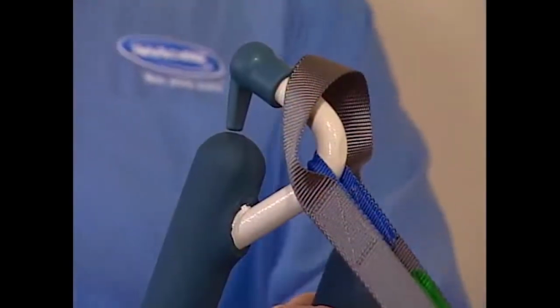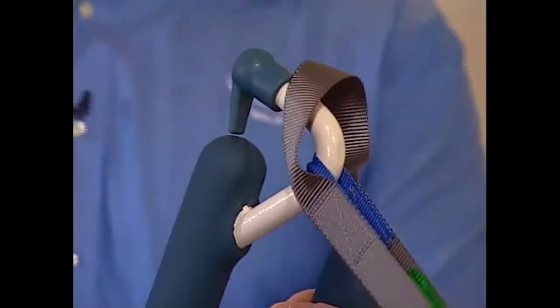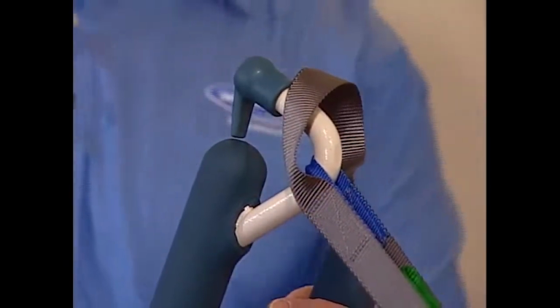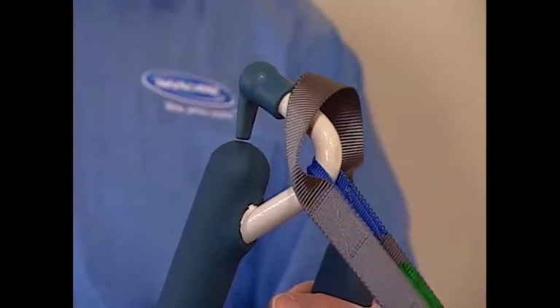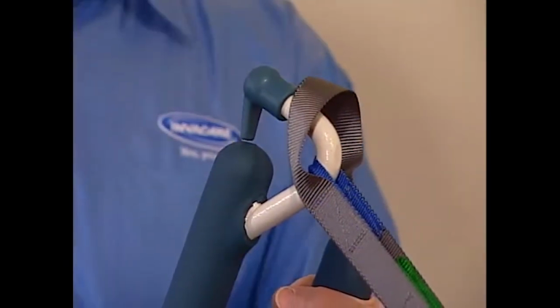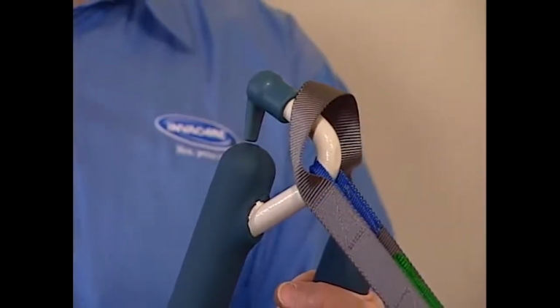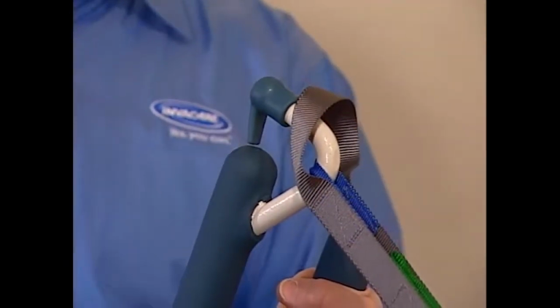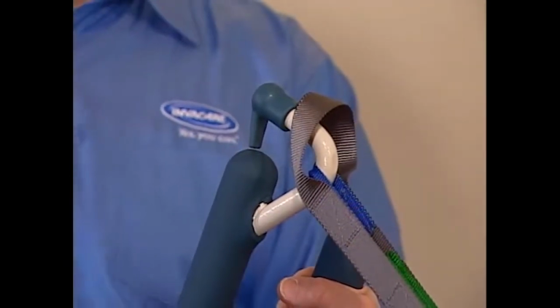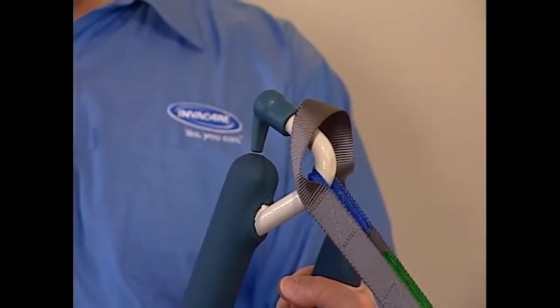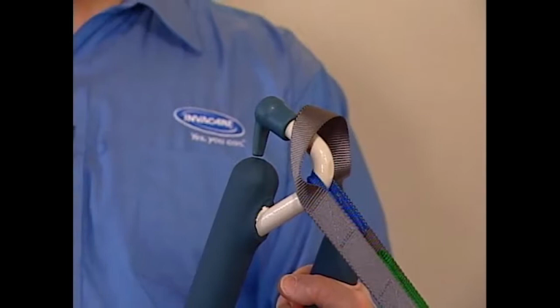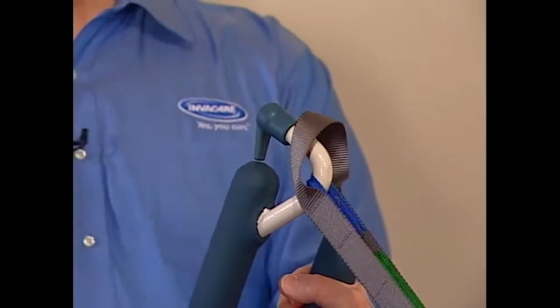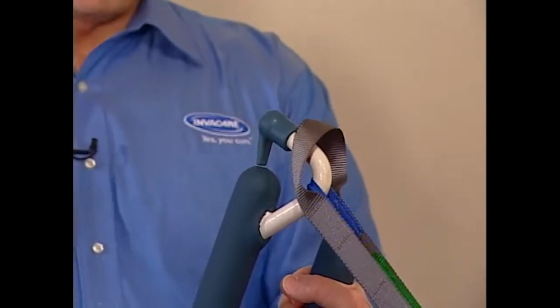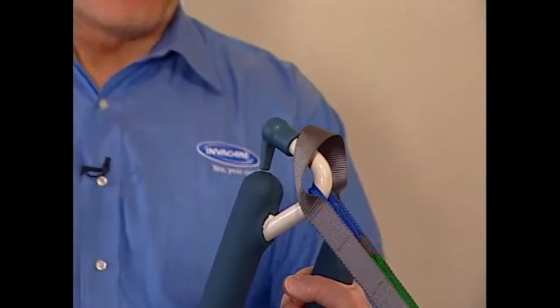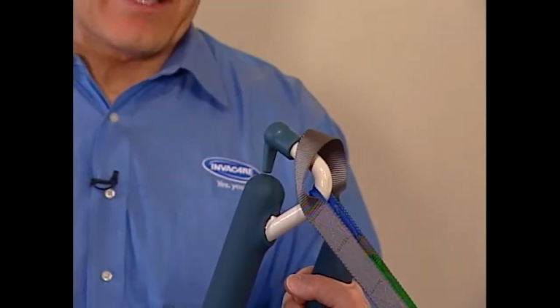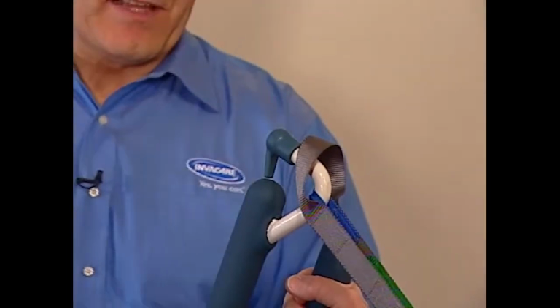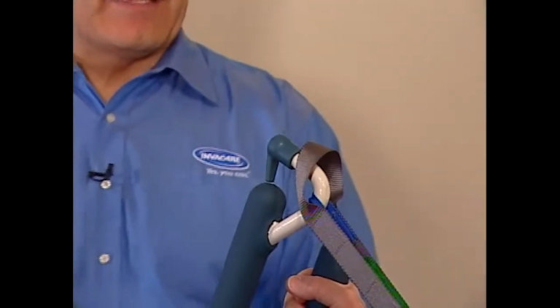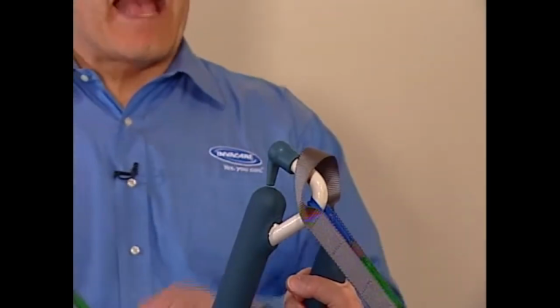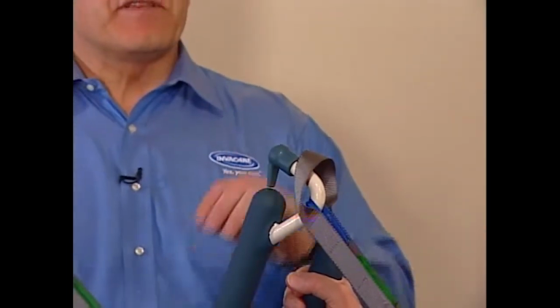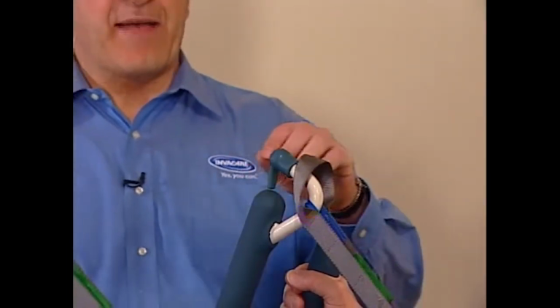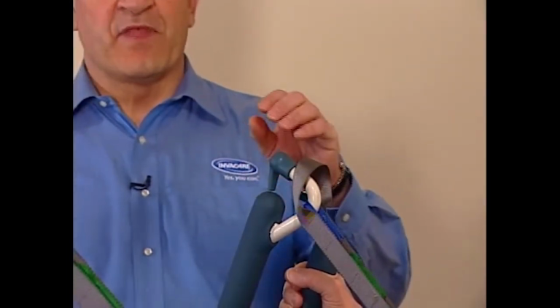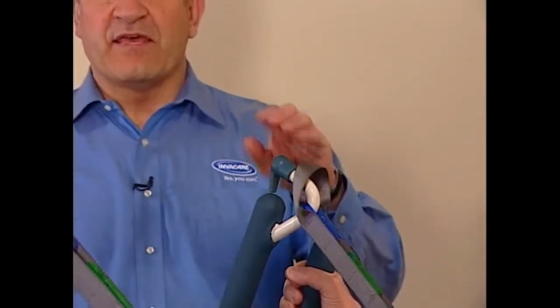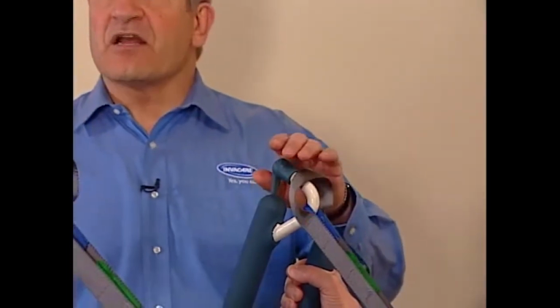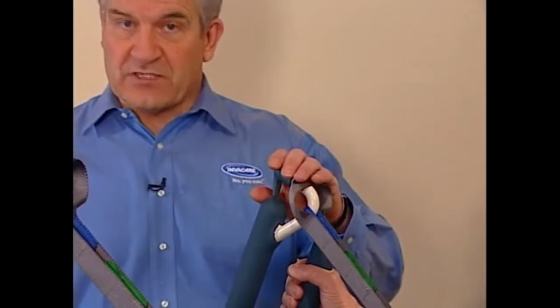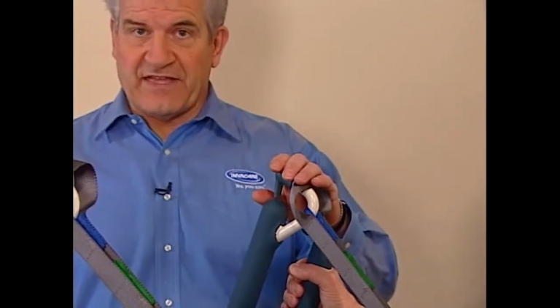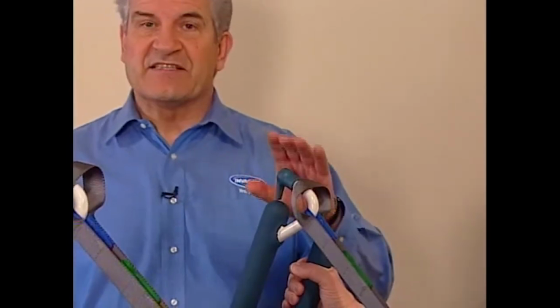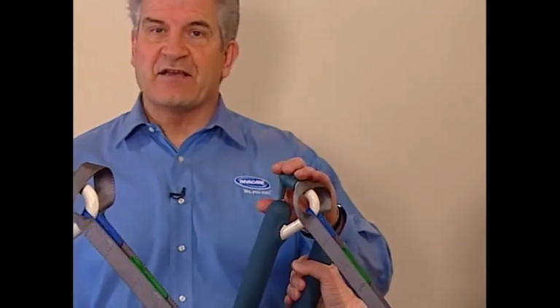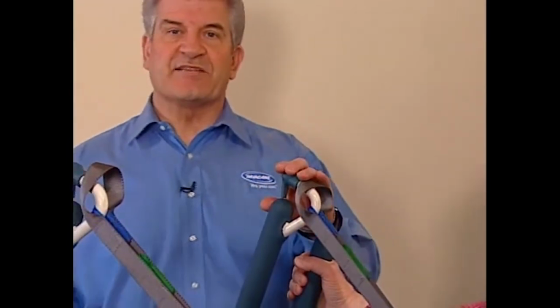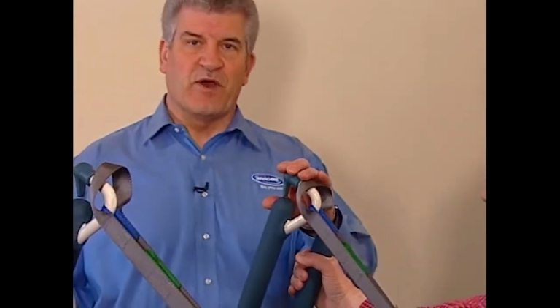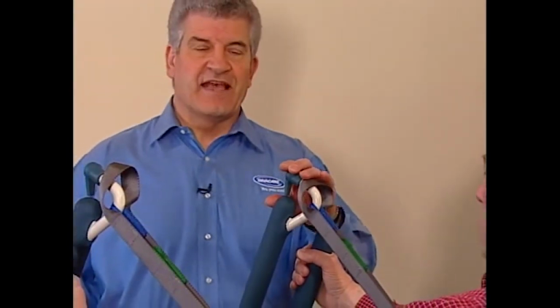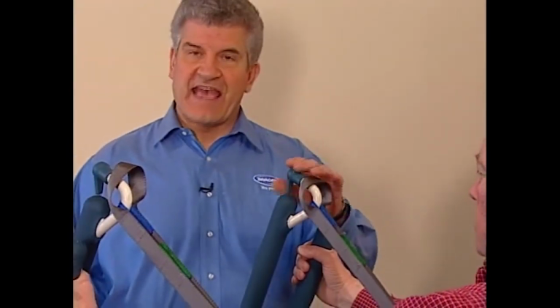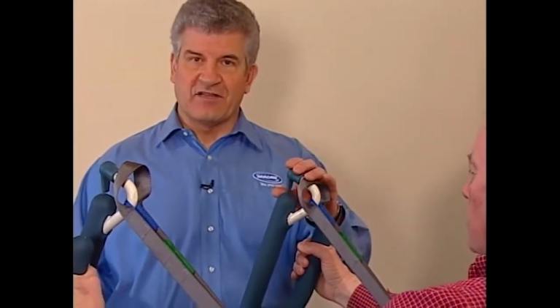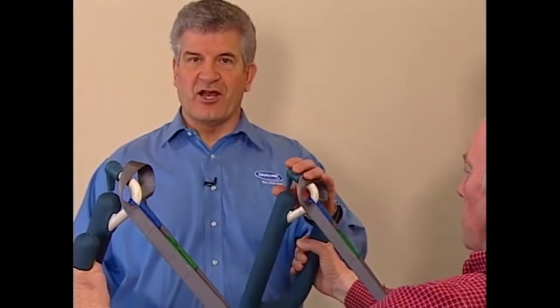Transferring a resident with a rose lift is similar. Where the procedure varies from the reliant lift is in the attachment of the straps. The arms on a rose lift have a single attachment point at the end of the lifting arm.